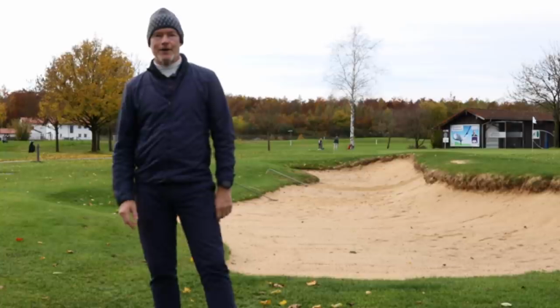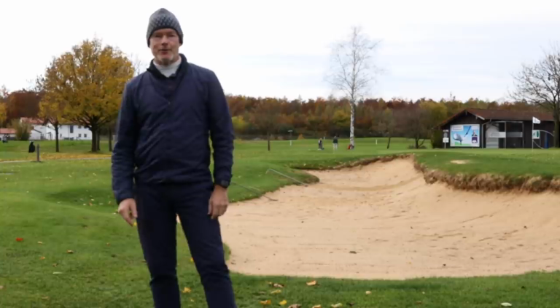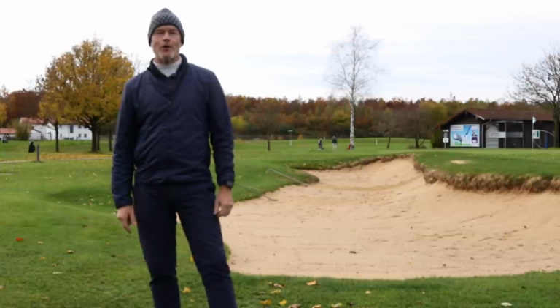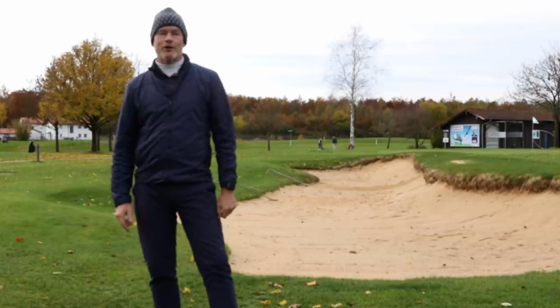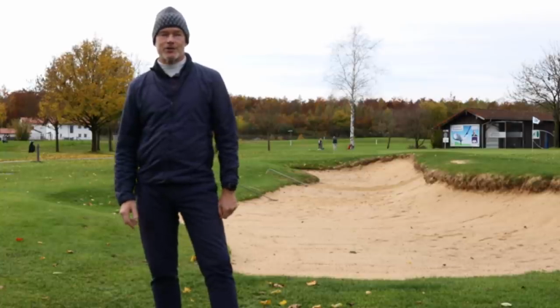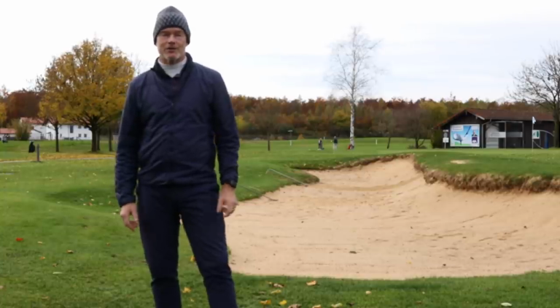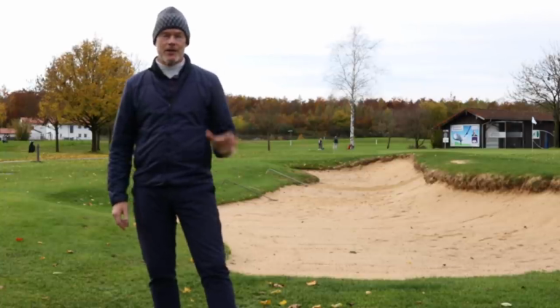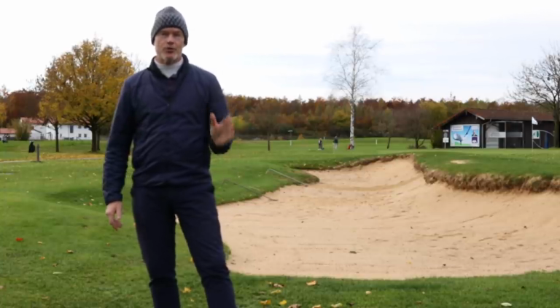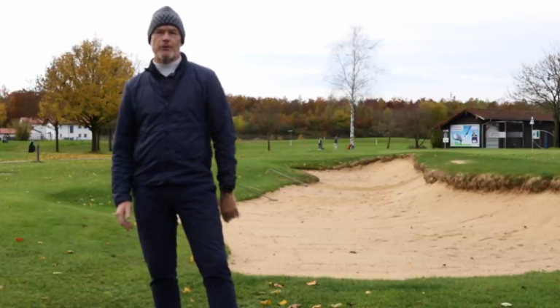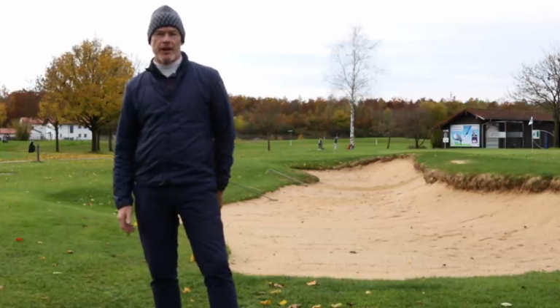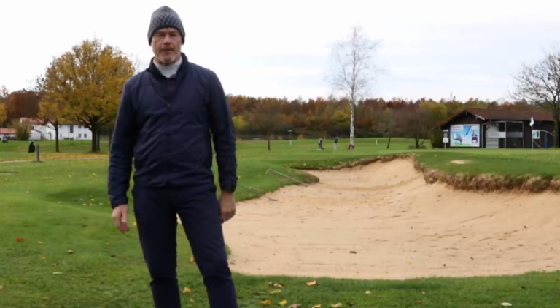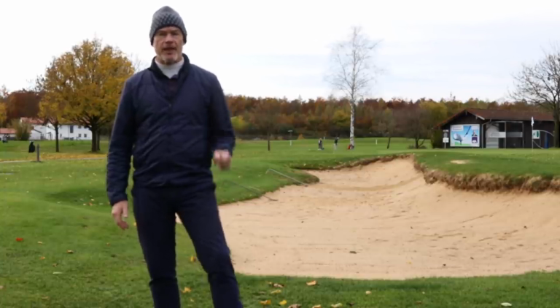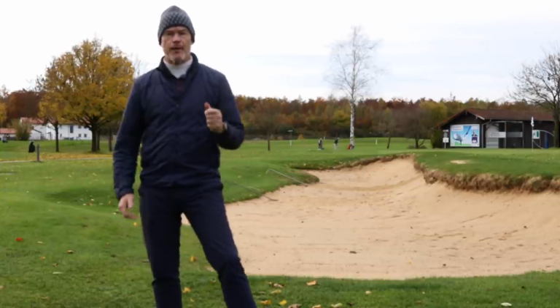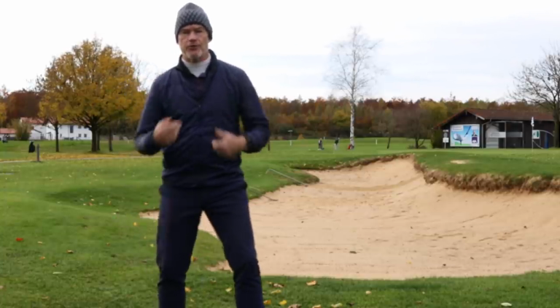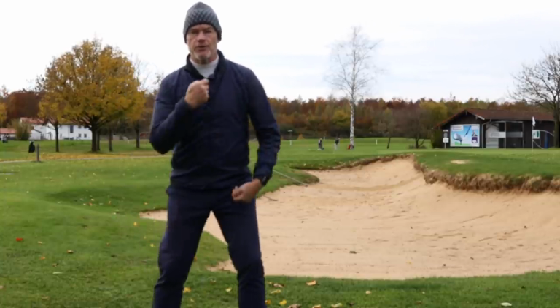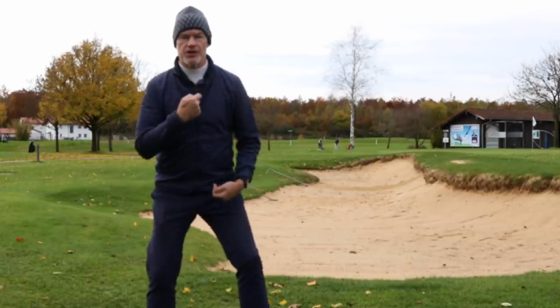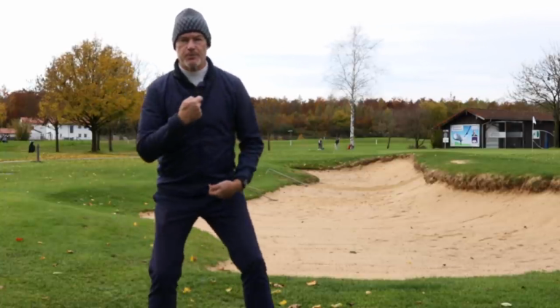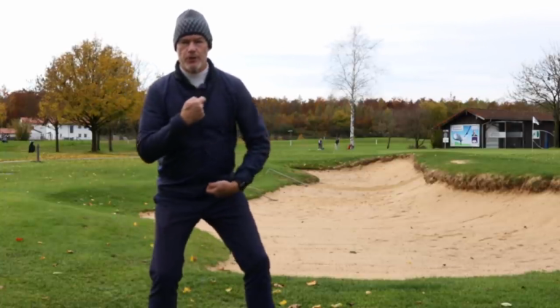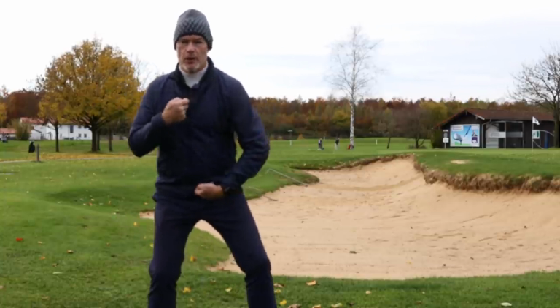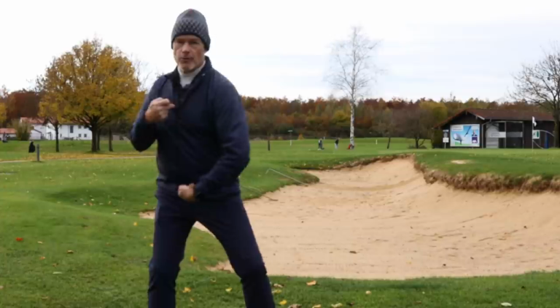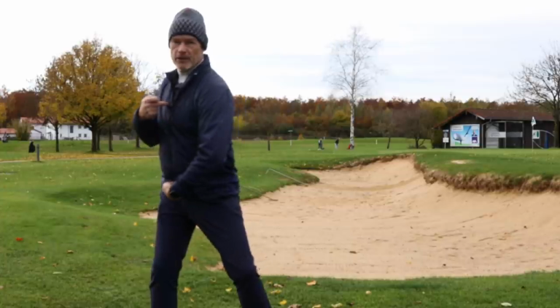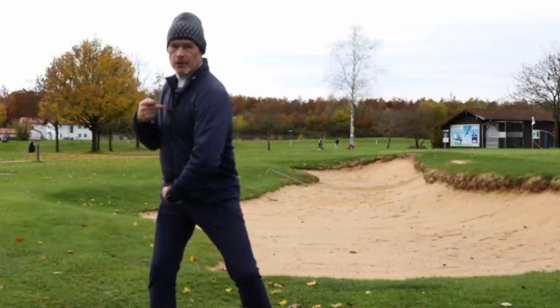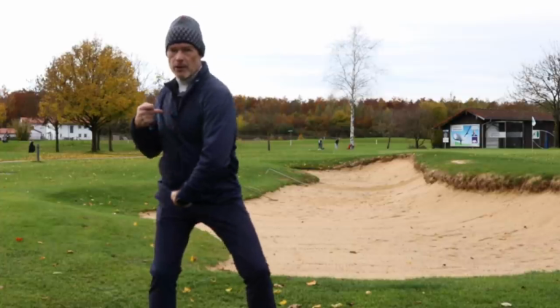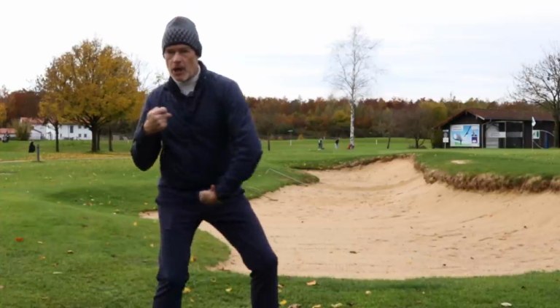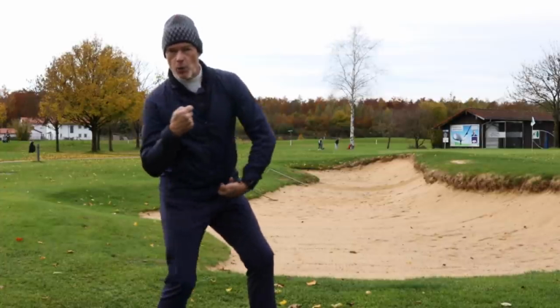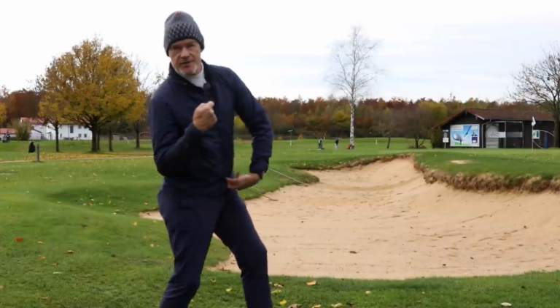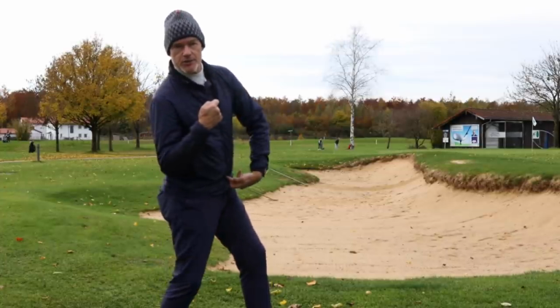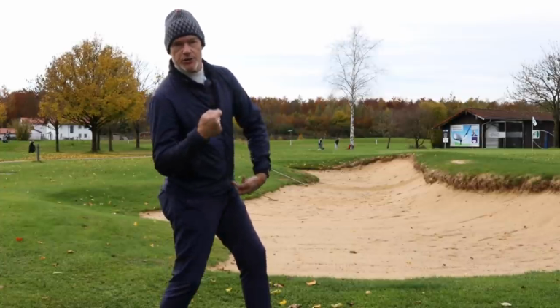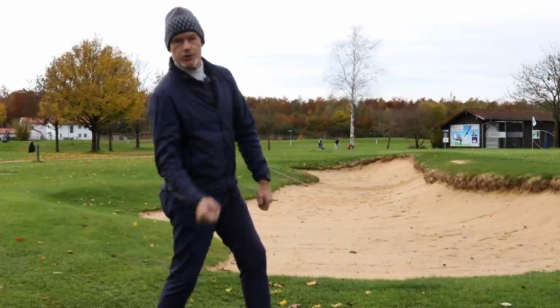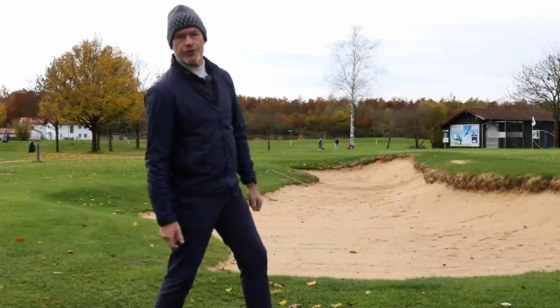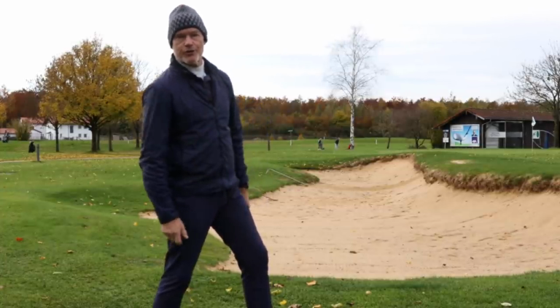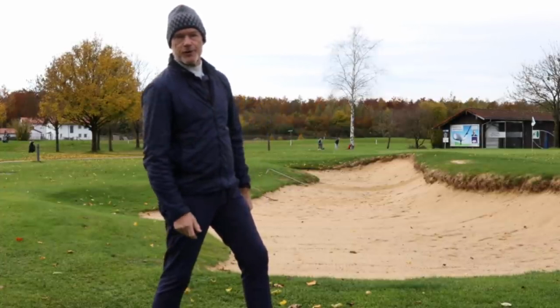Hello everybody, welcome back to the channel. Today I'm talking about the gap — the gap between your chest bone and your belt buckle — and what this gap should do during your golf swing.